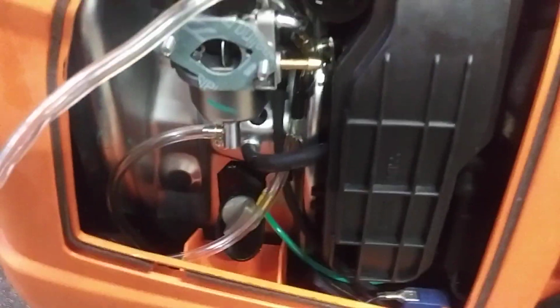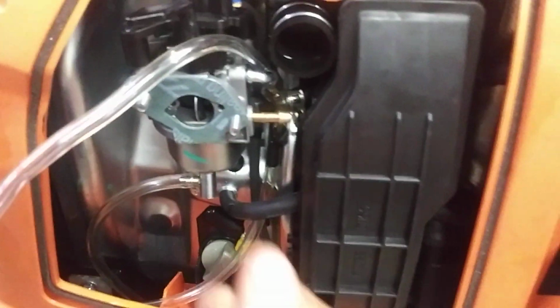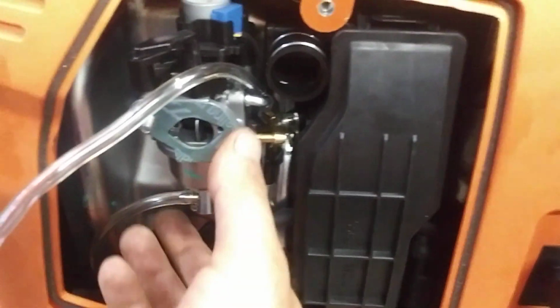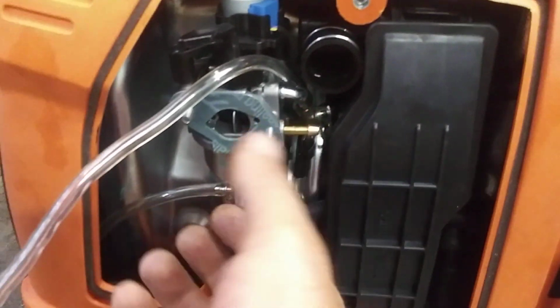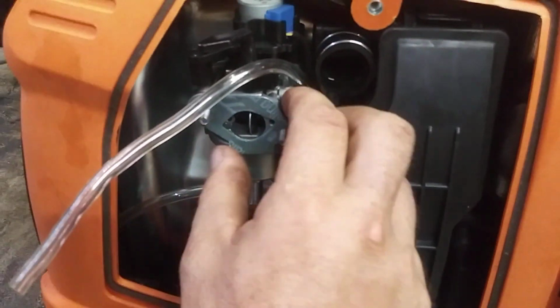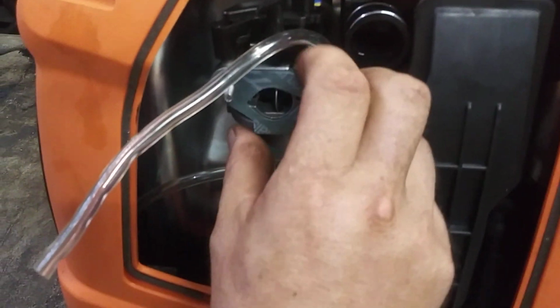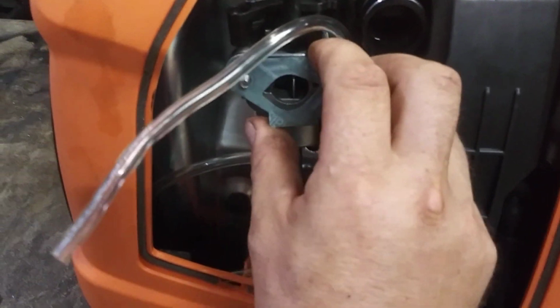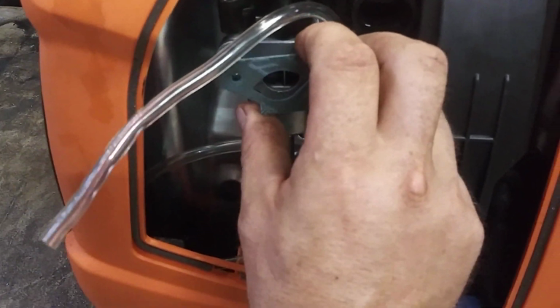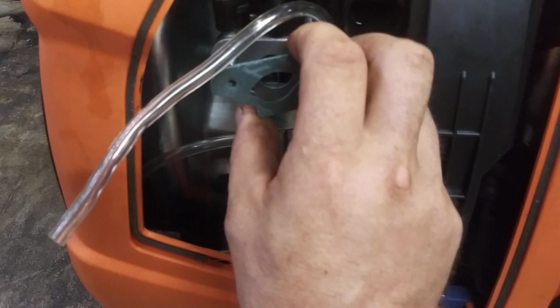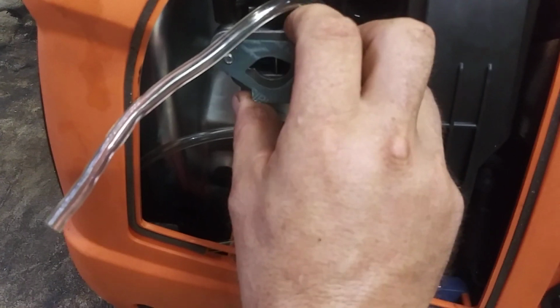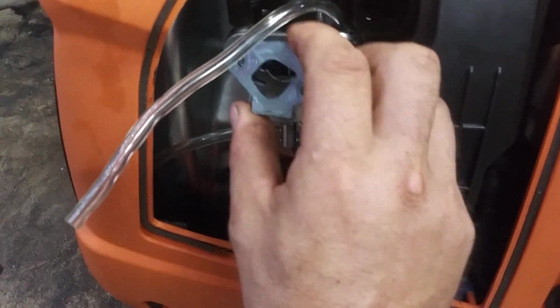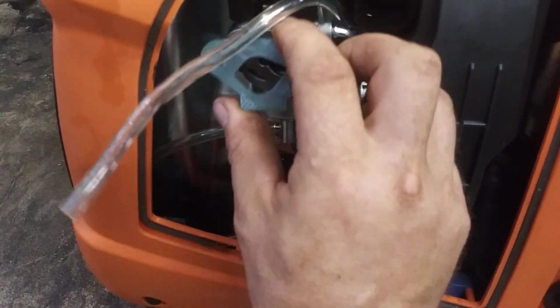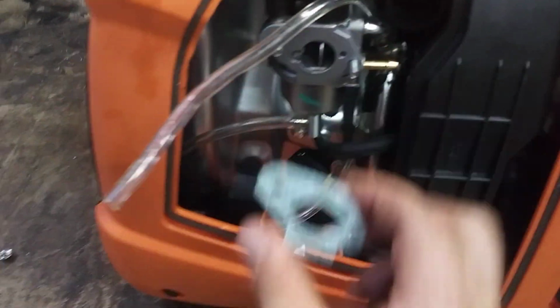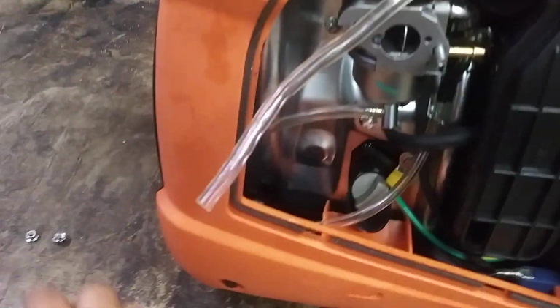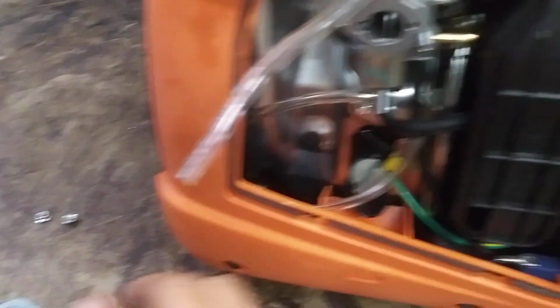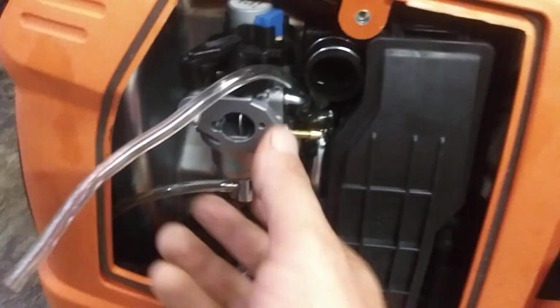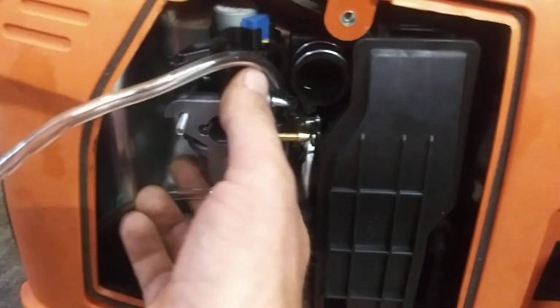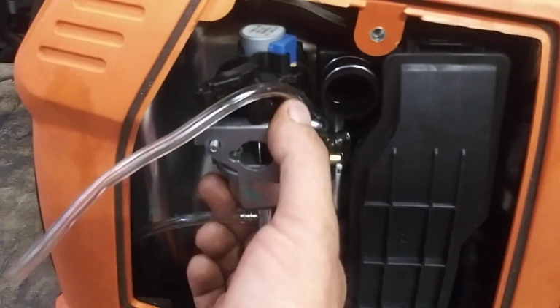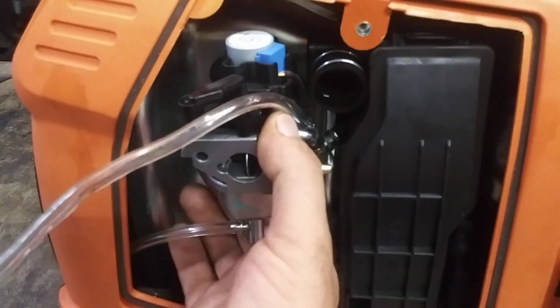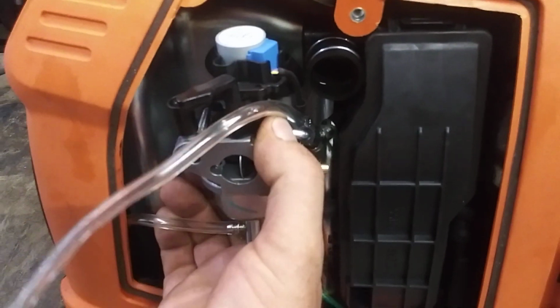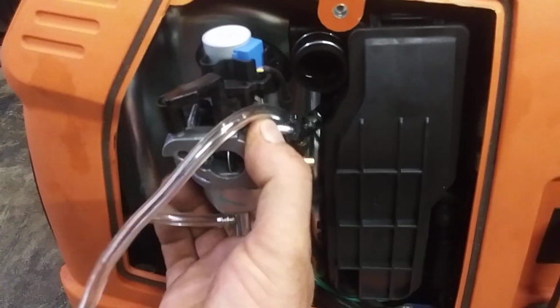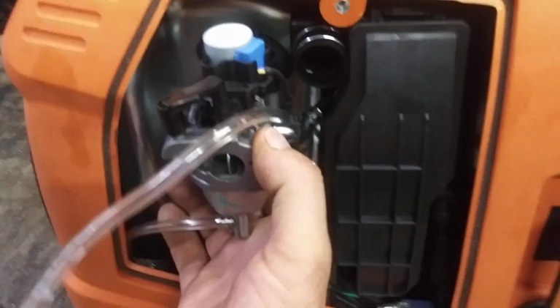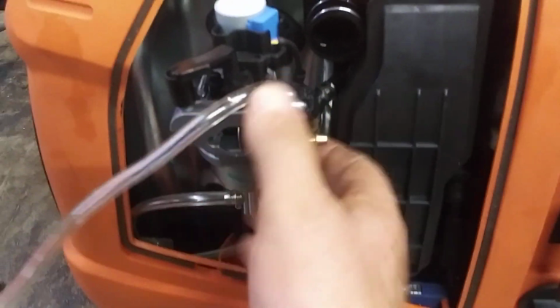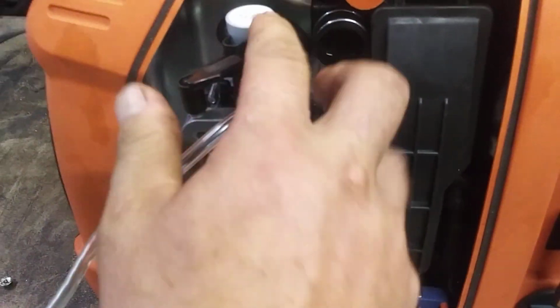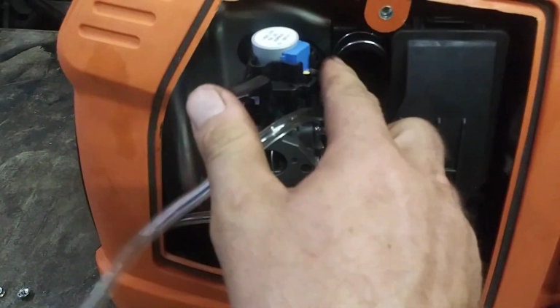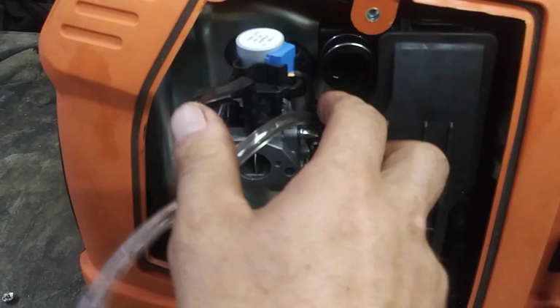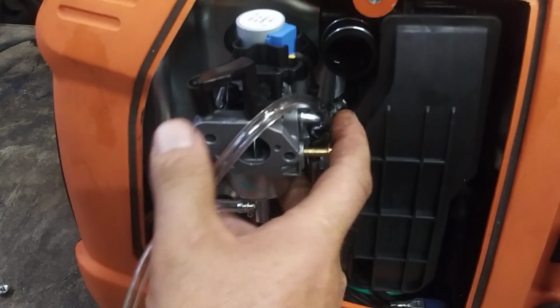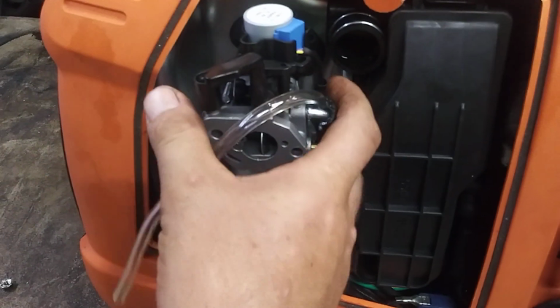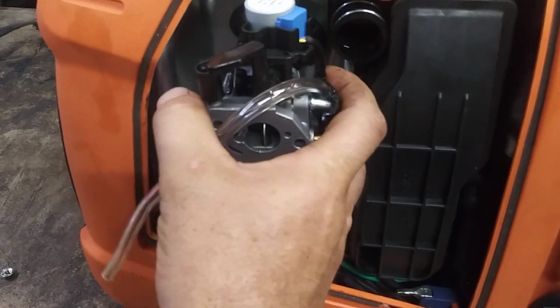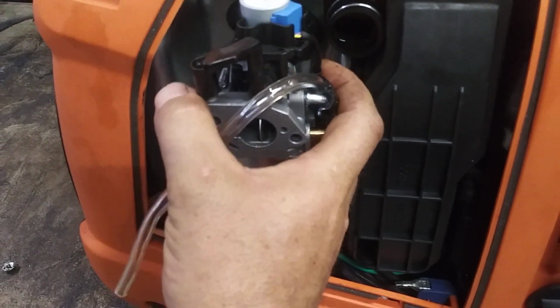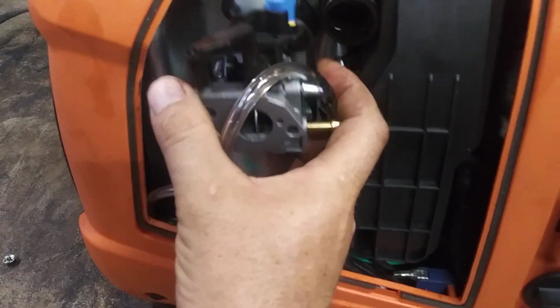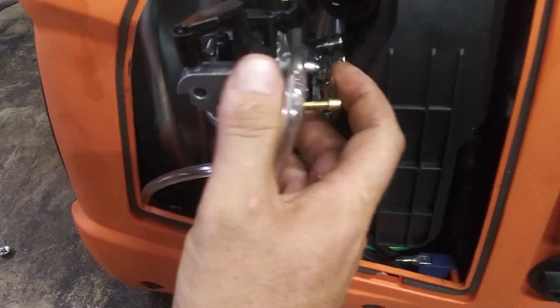Now, slide this carburetor off and just get this gasket out of your way. The carburetor will slide right off. We're not going to mess with all this wire — we're going to leave that on there.